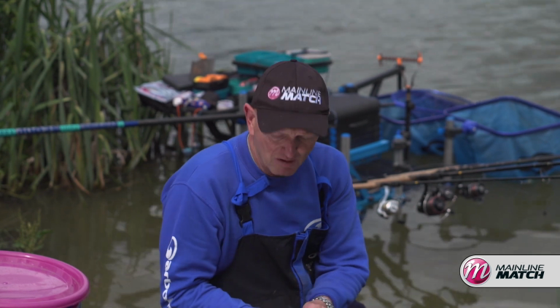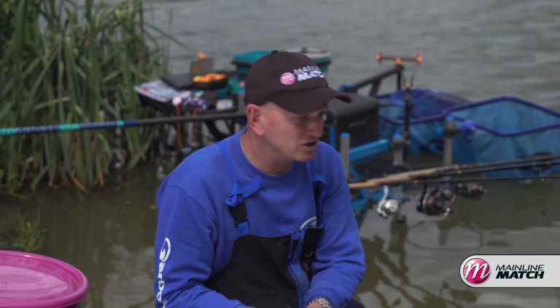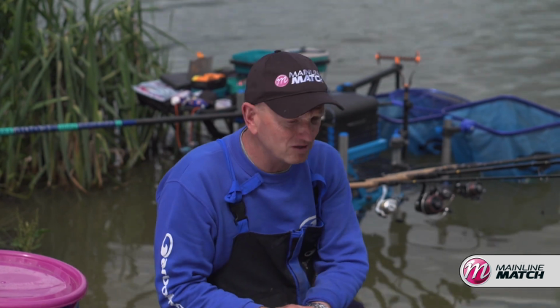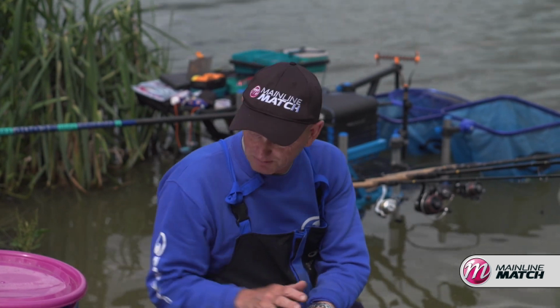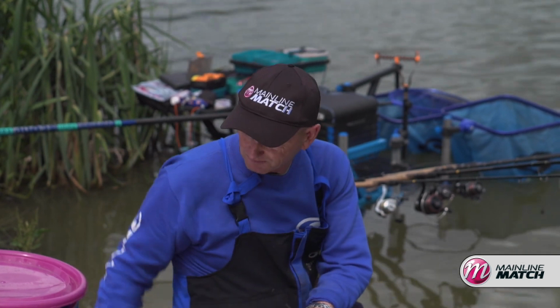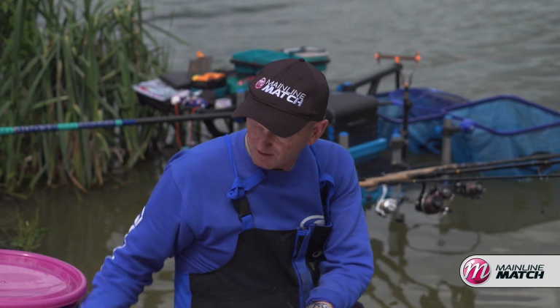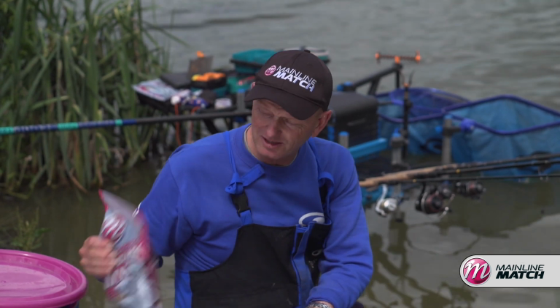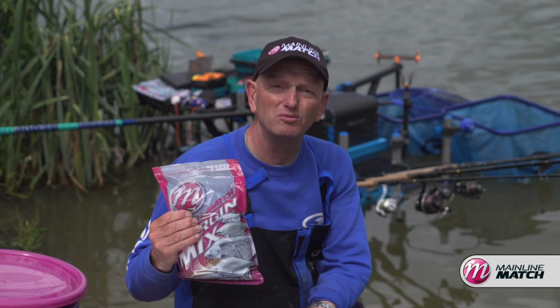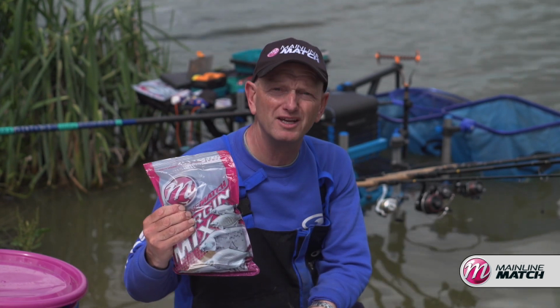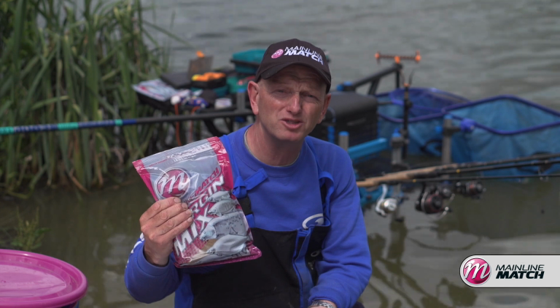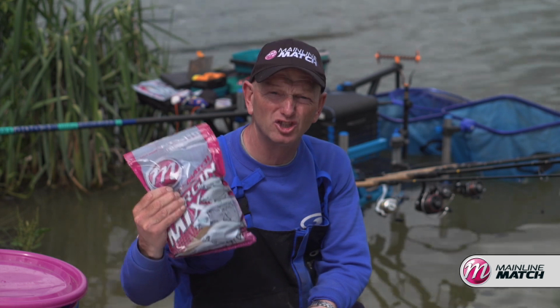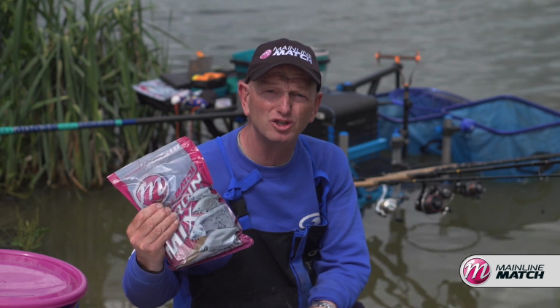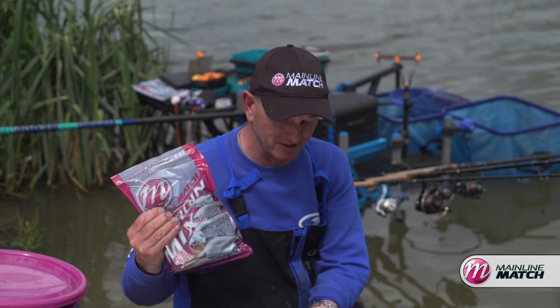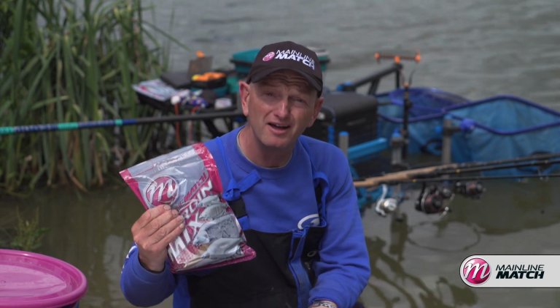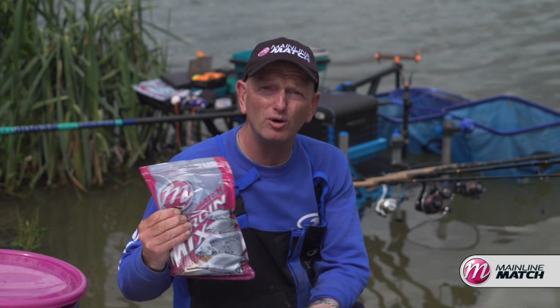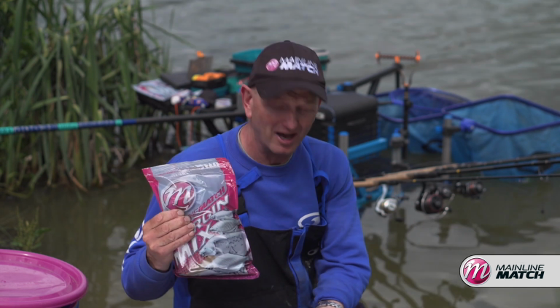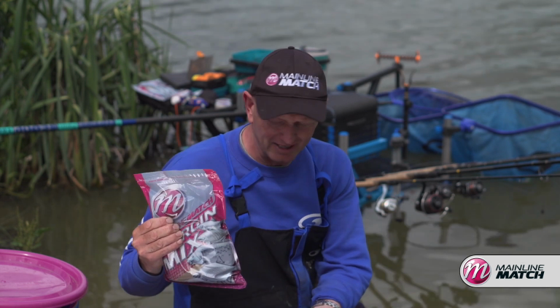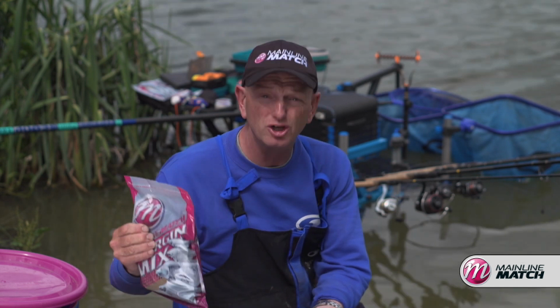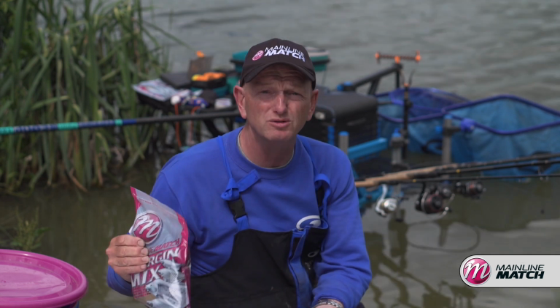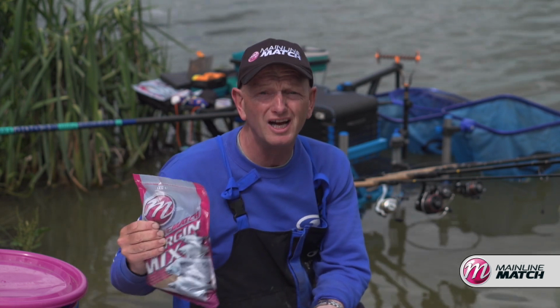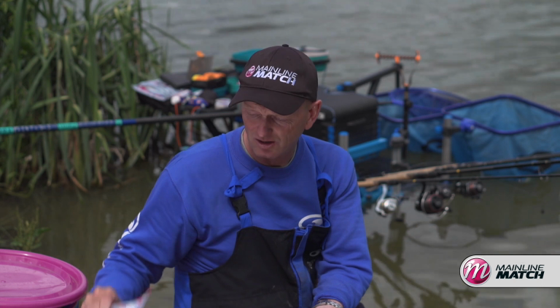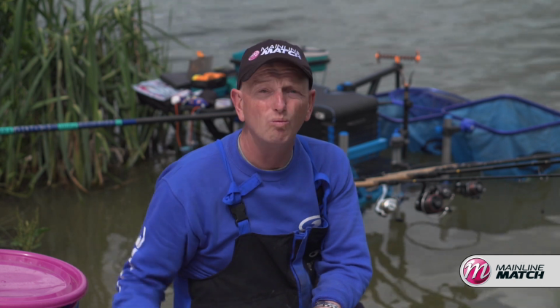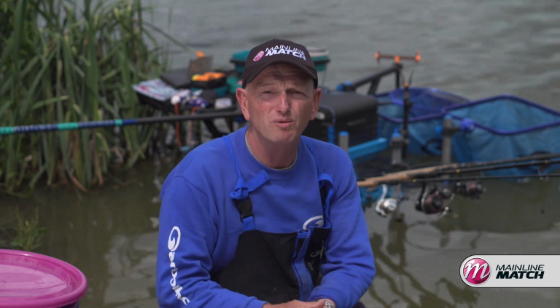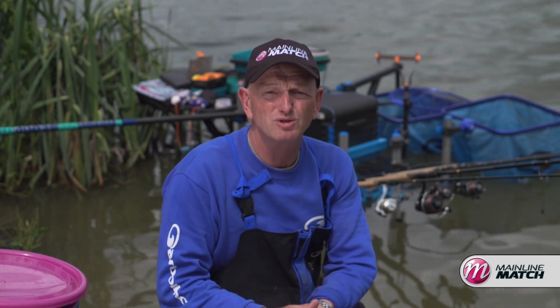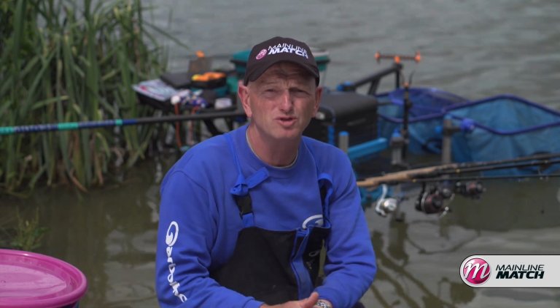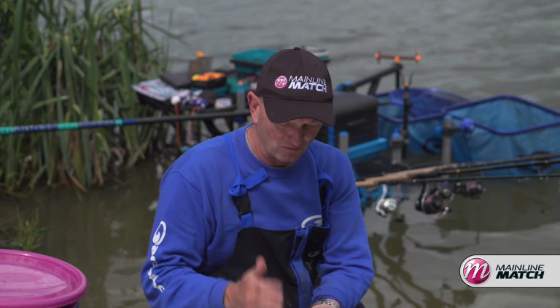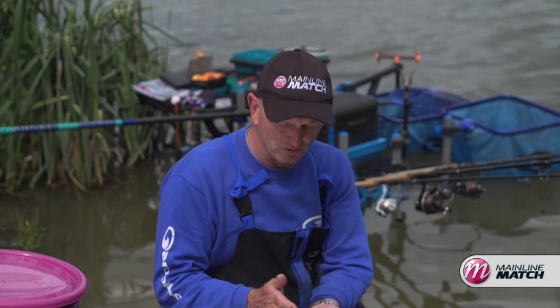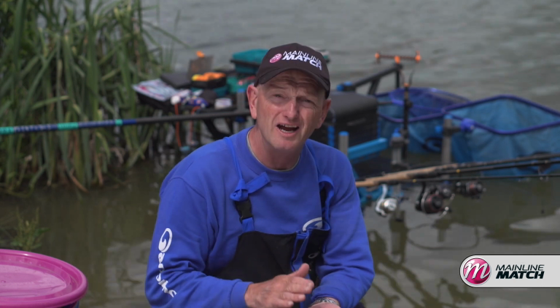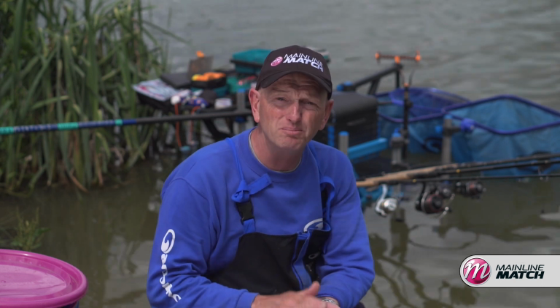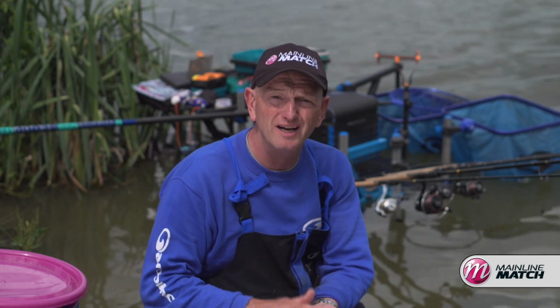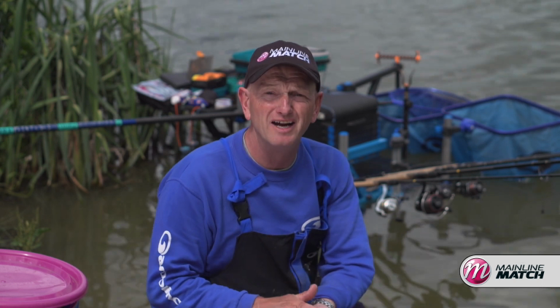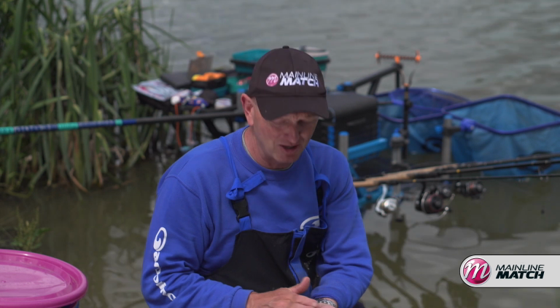If you're fishing down the edge, for example, I mix it up with a bit of the margin mix — there's loads of content in there — but I can actually chop and choose and decide what I want to use and how much content I can put in that bait every time.